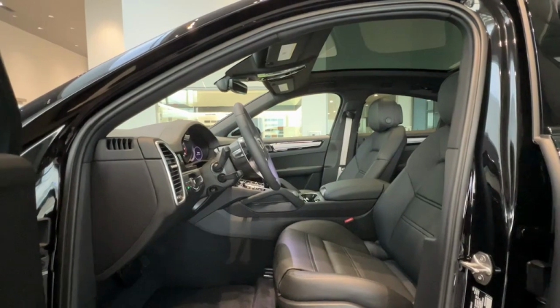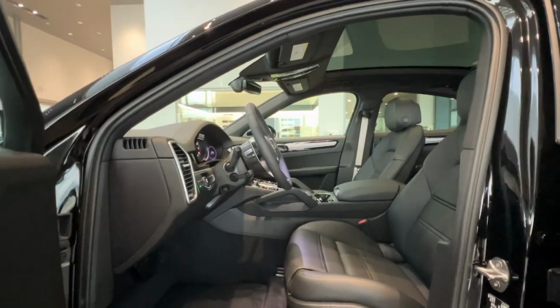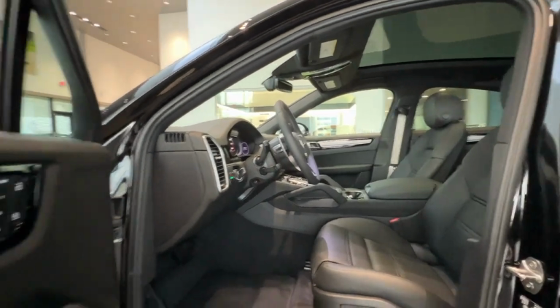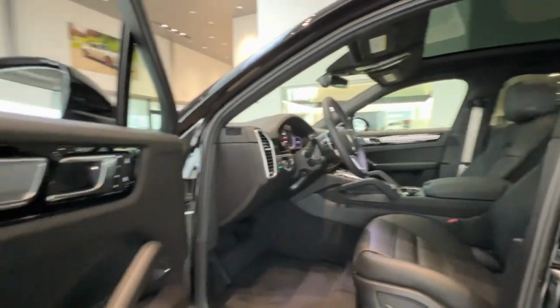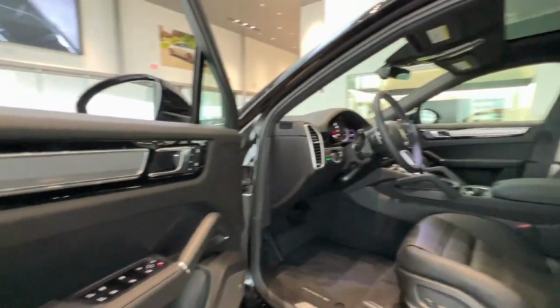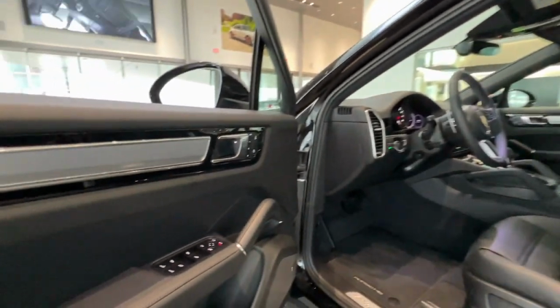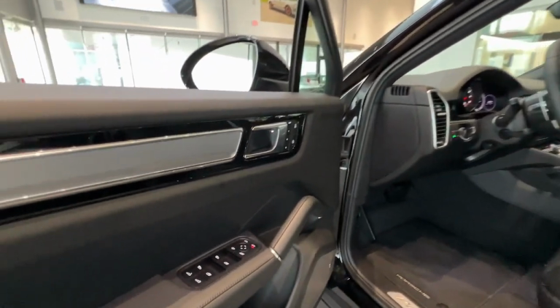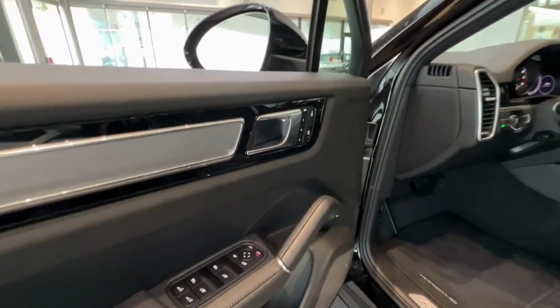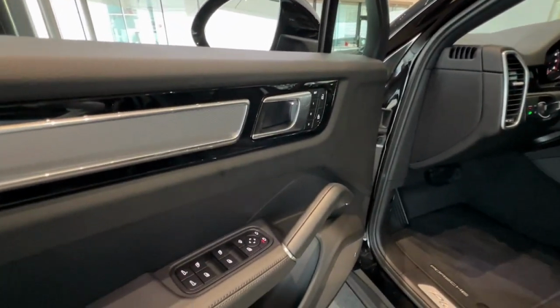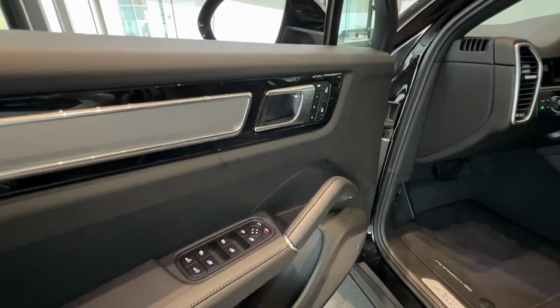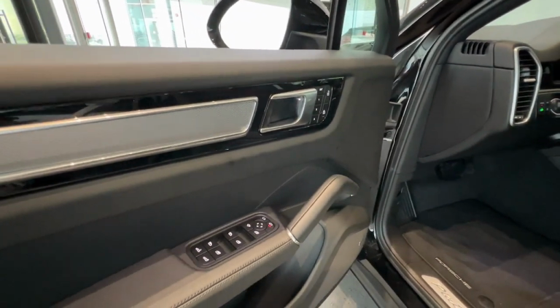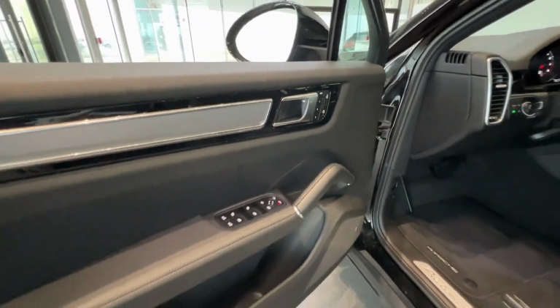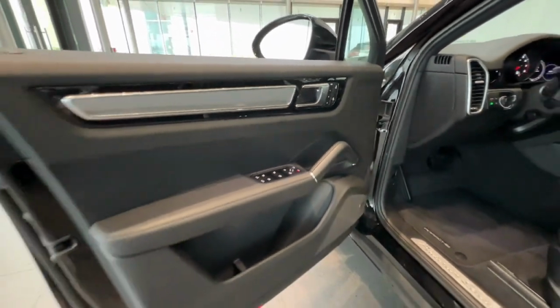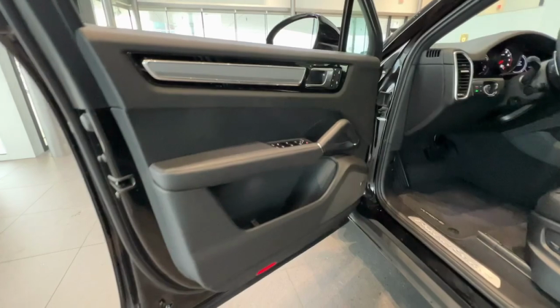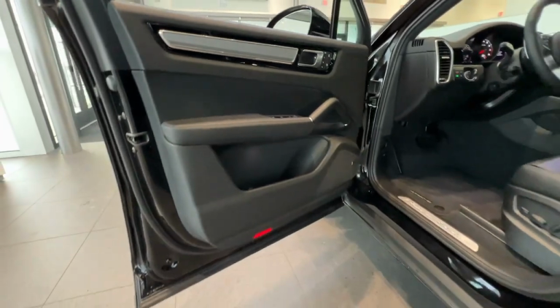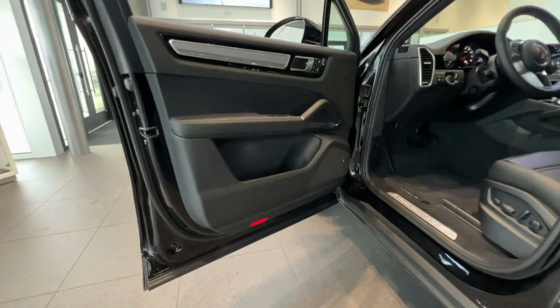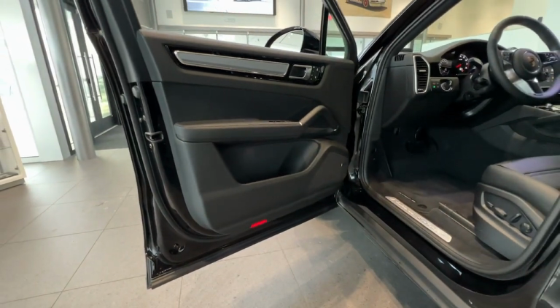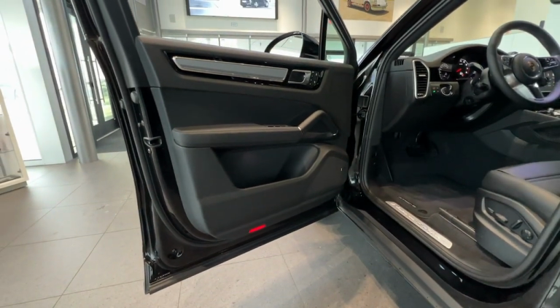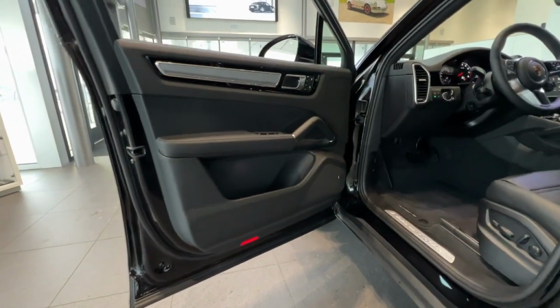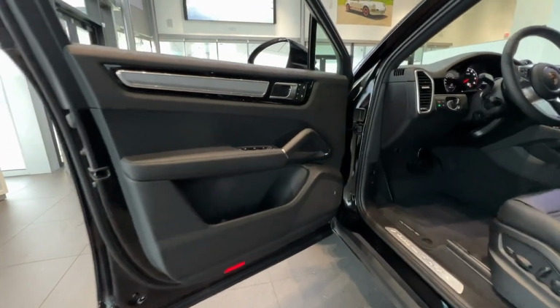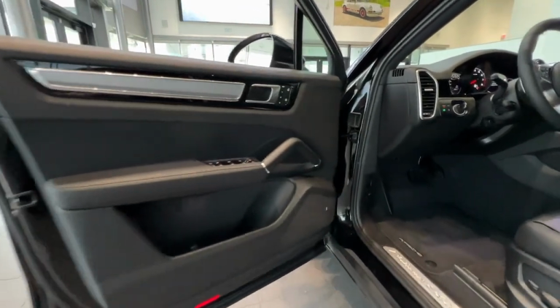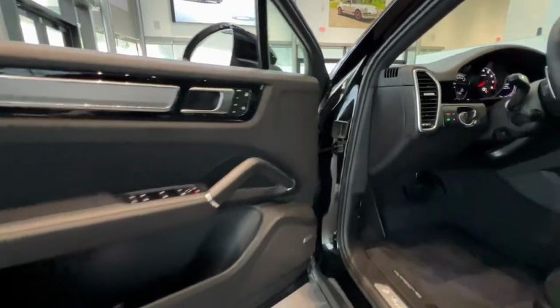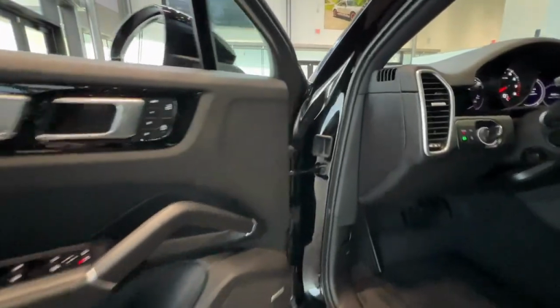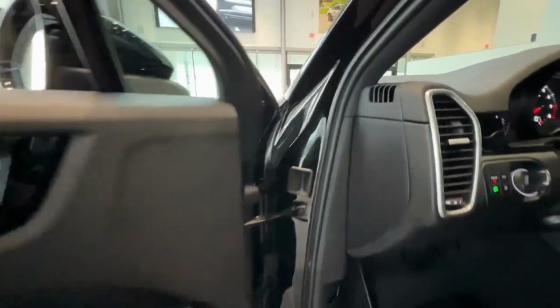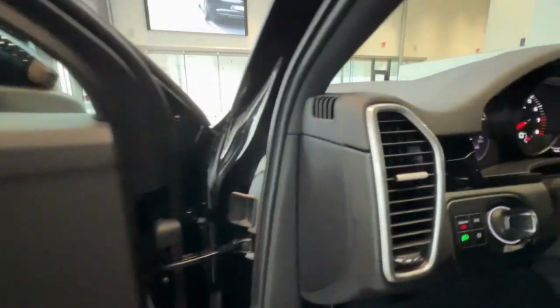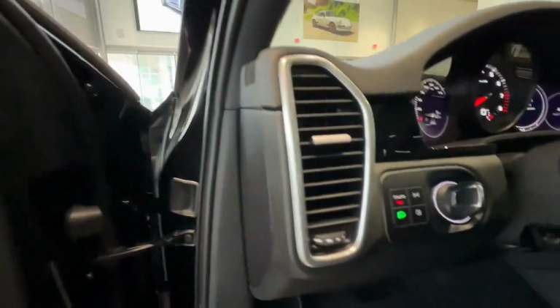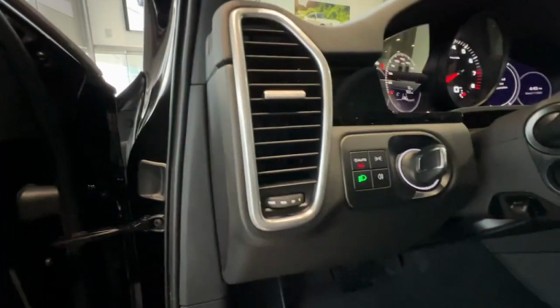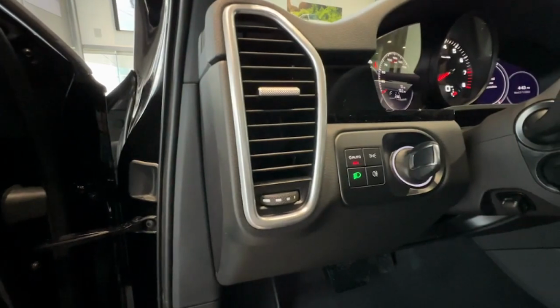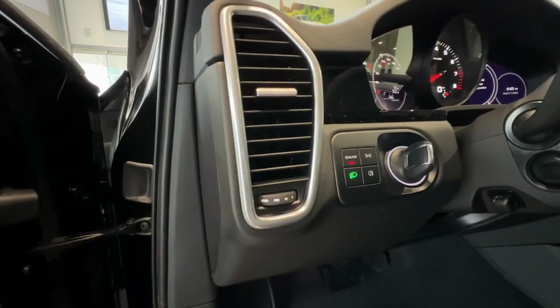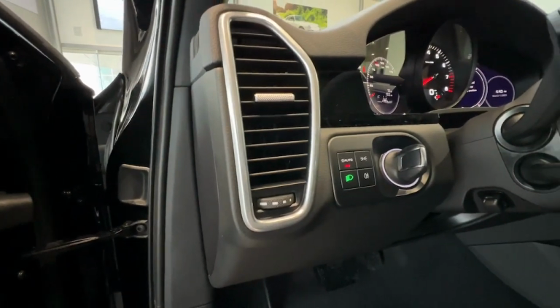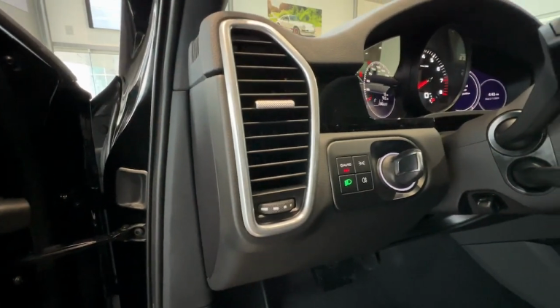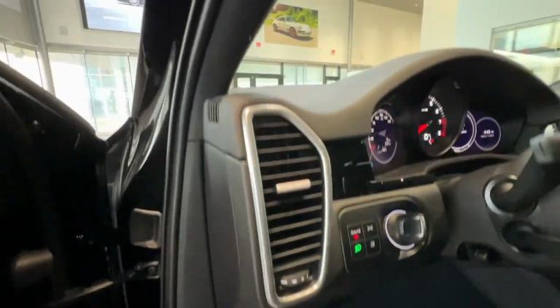Transition seamlessly from serene cruising to feisty backroad frolicking in this multi-talented Cayenne. See for yourself when you take it out for a test drive. Our professional staff looks forward to giving you excellent service.